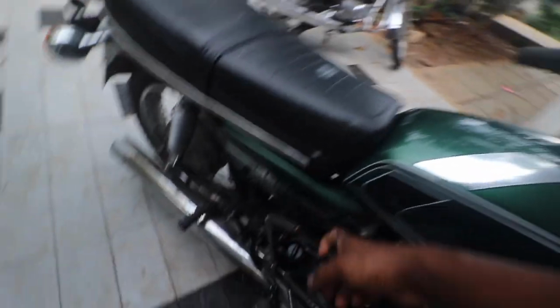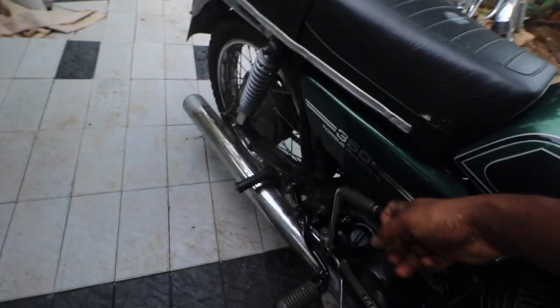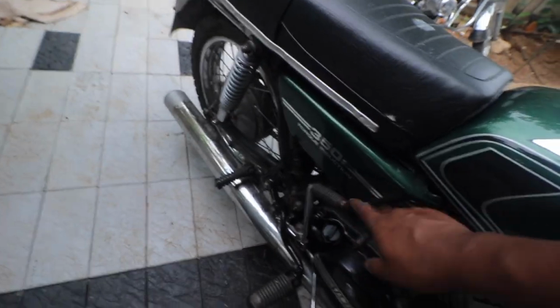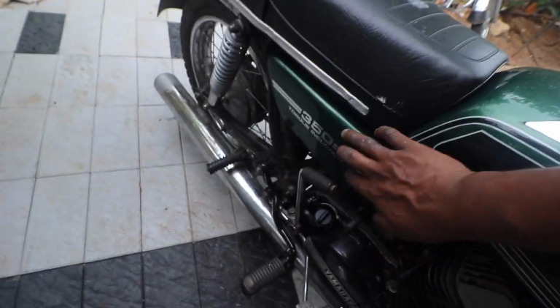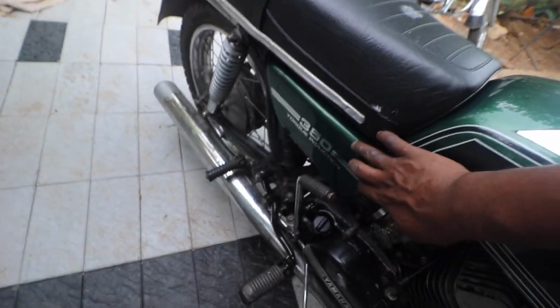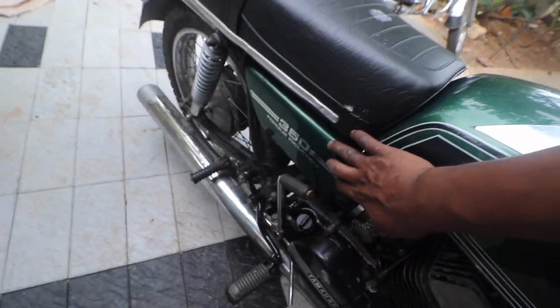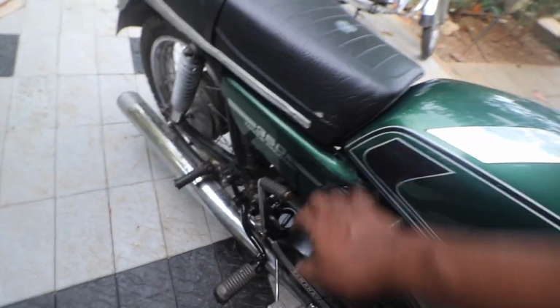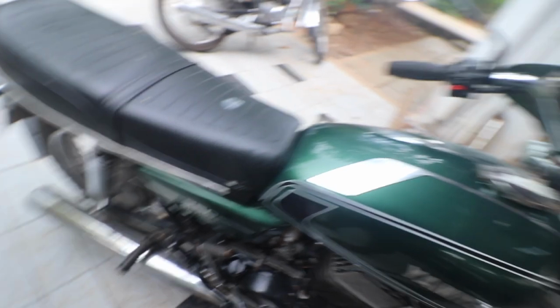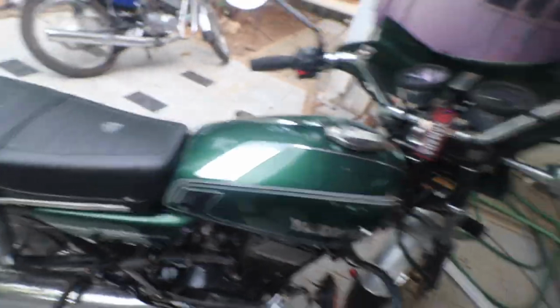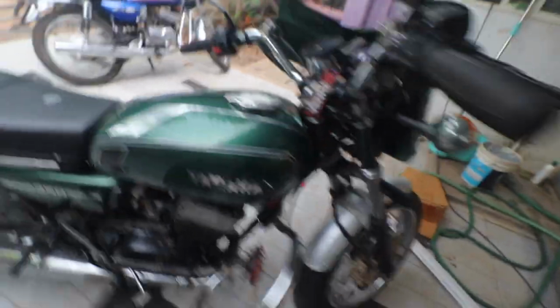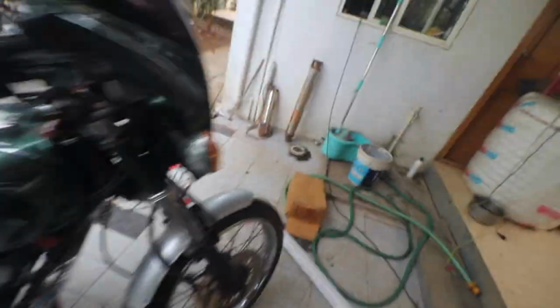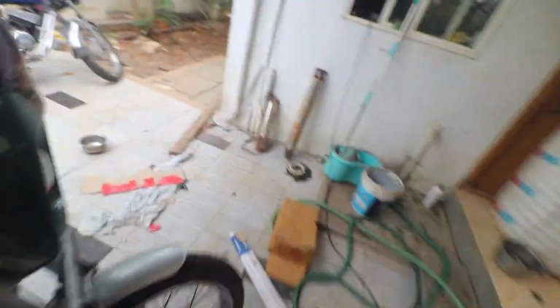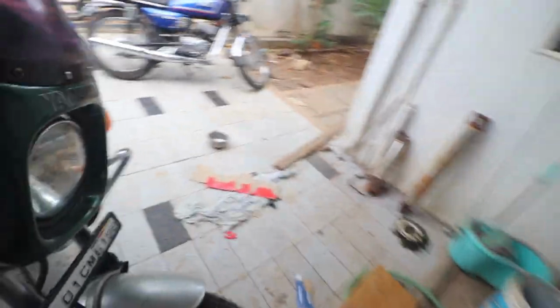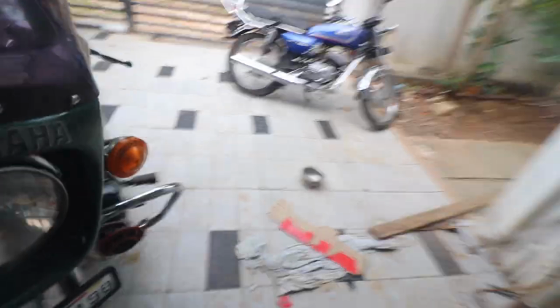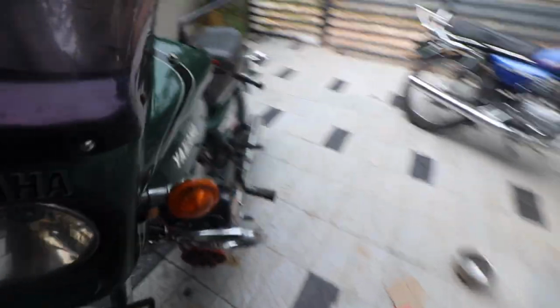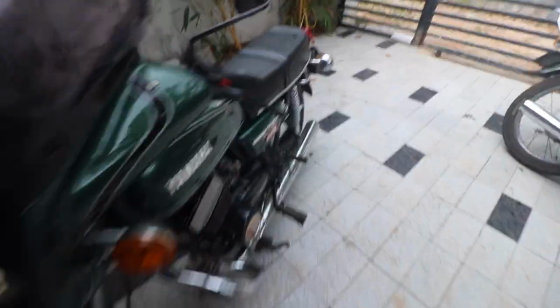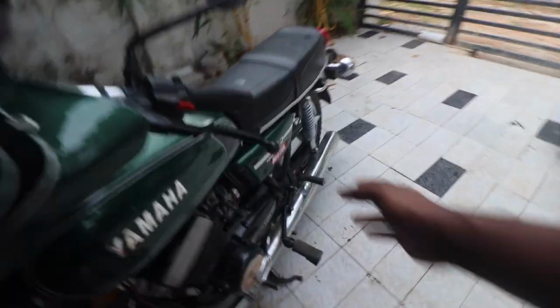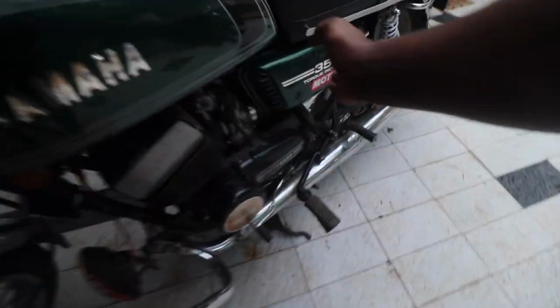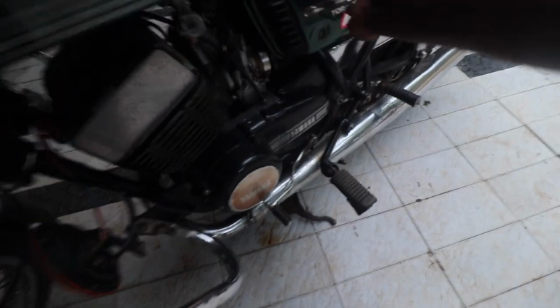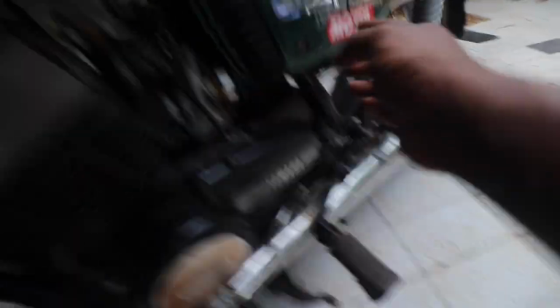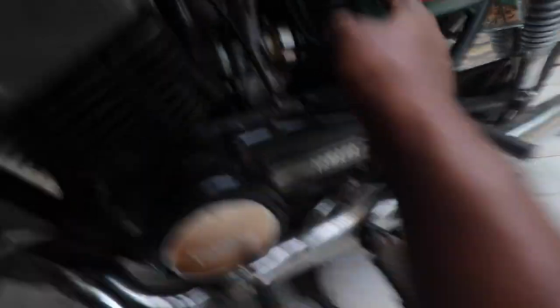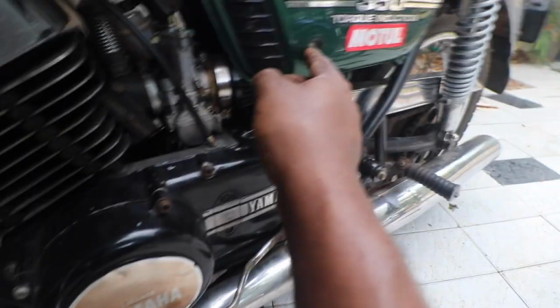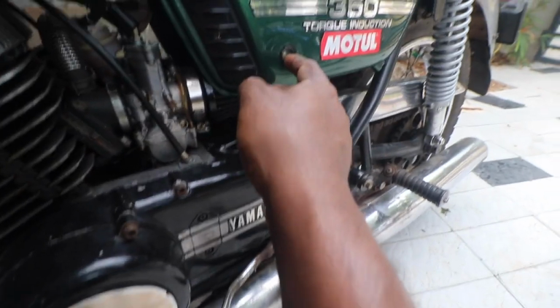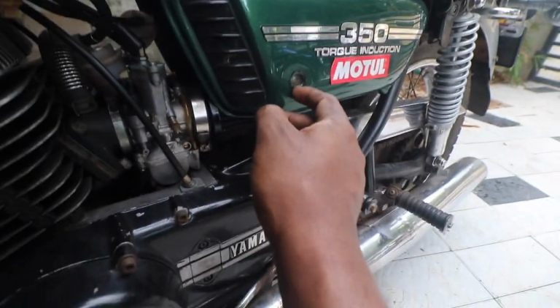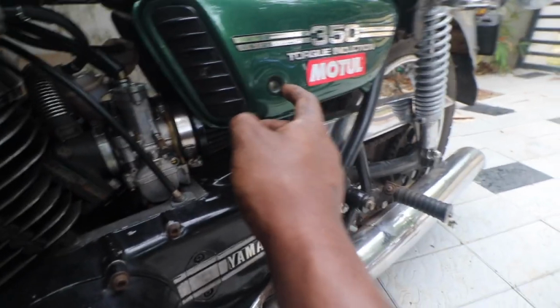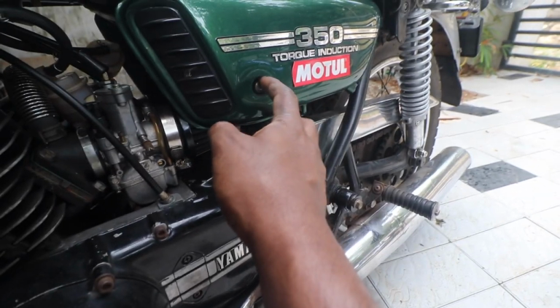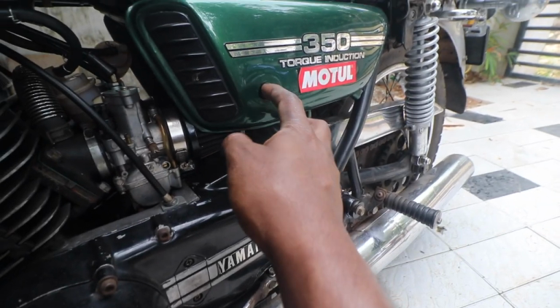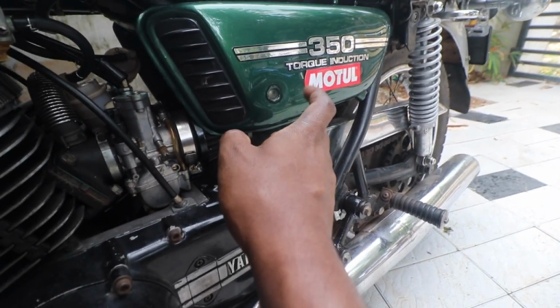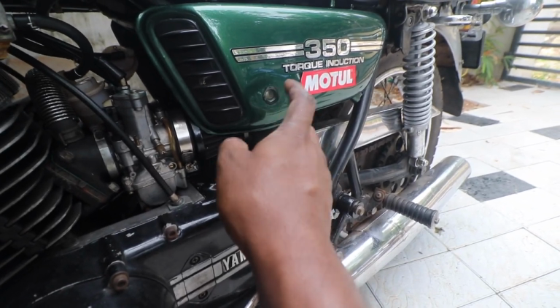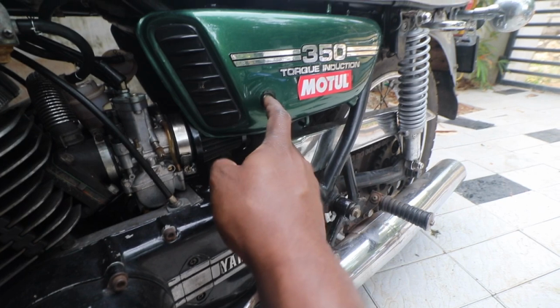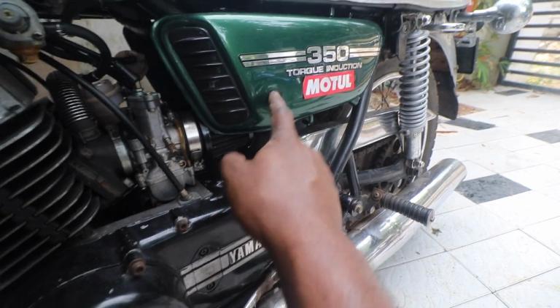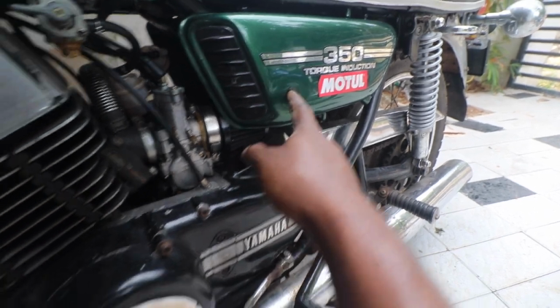The tank cover is always plastic in an RD350, and this part is metal. Make sure the inspection glass is present — otherwise it is an expensive thing to fix.